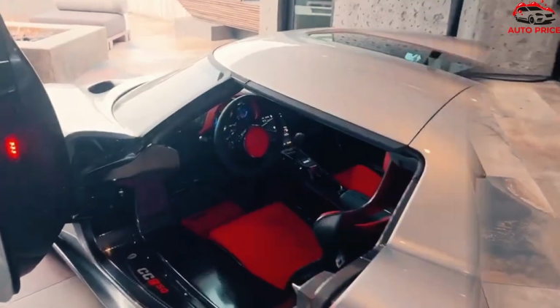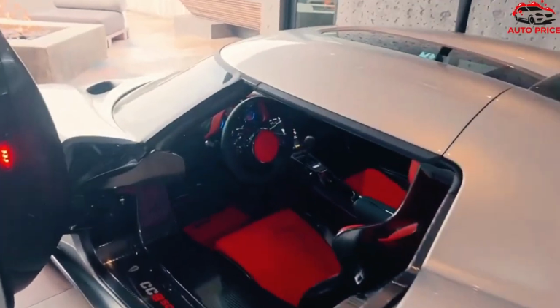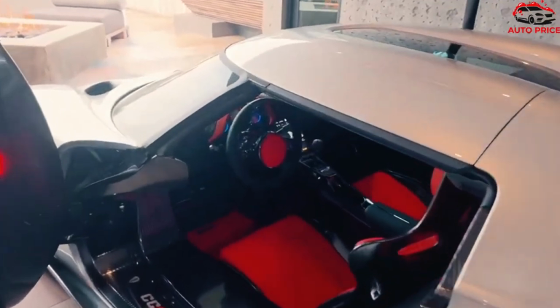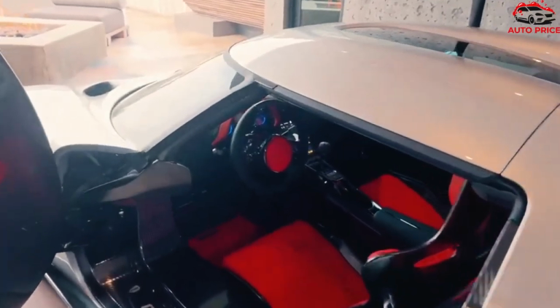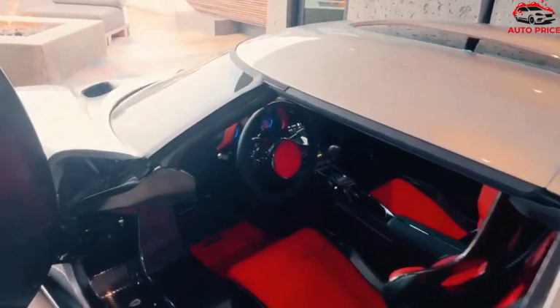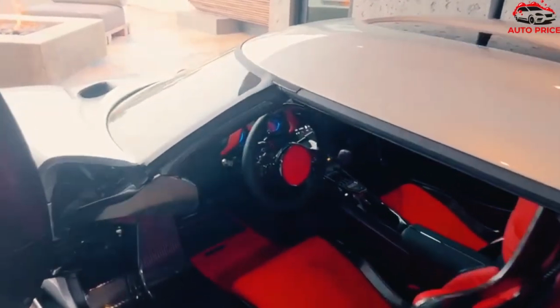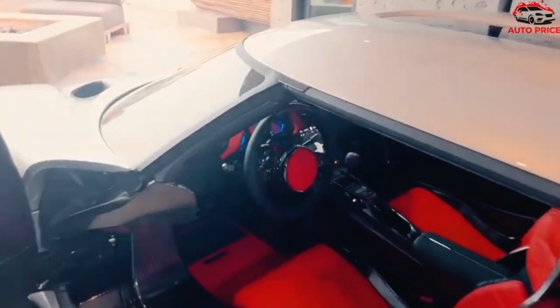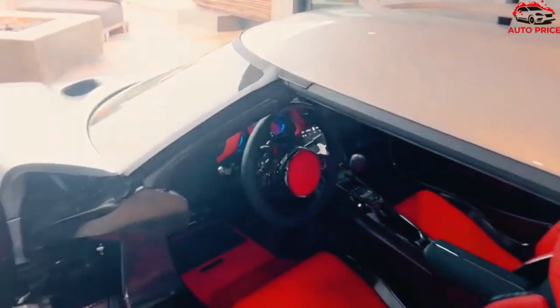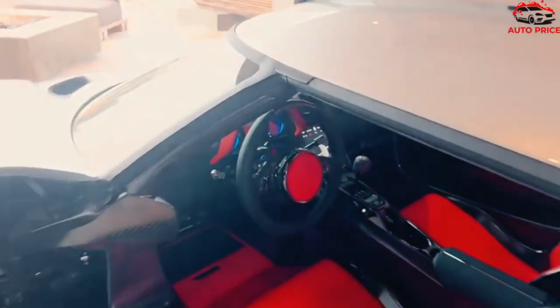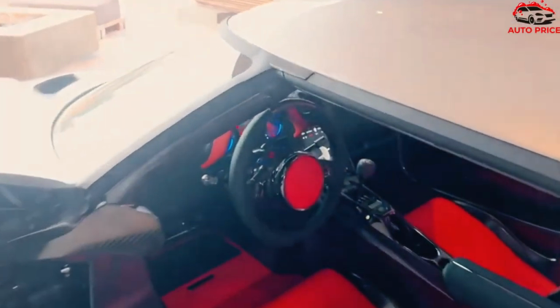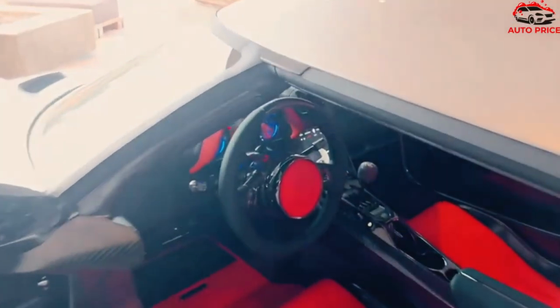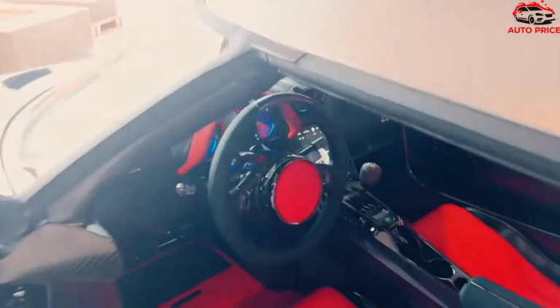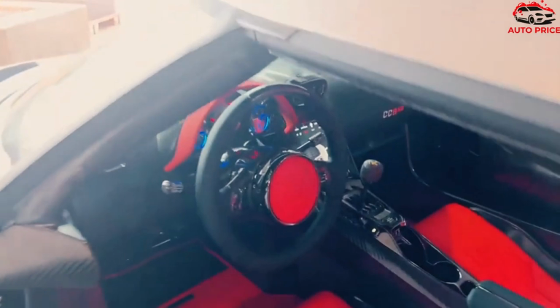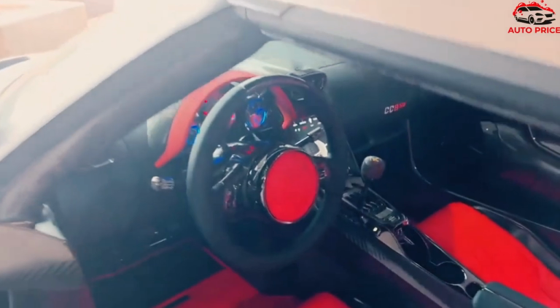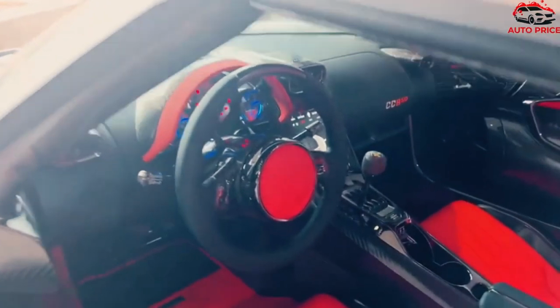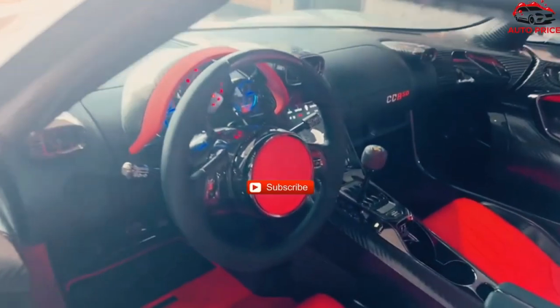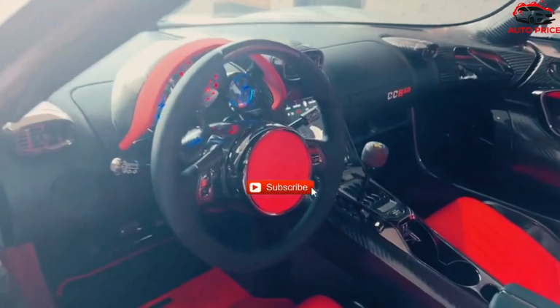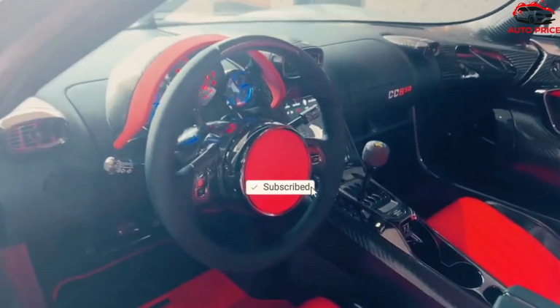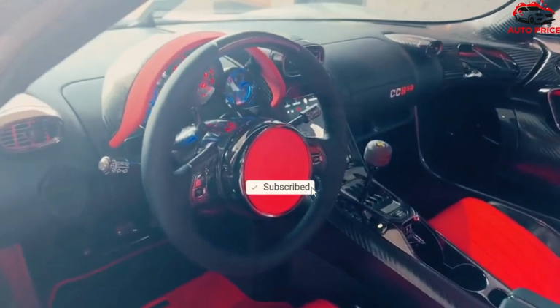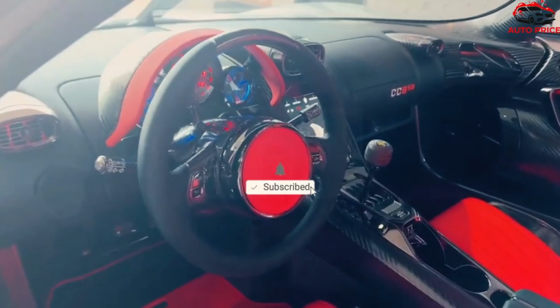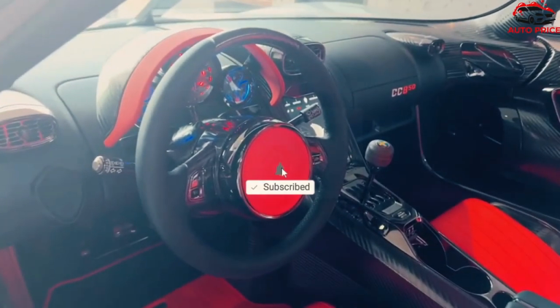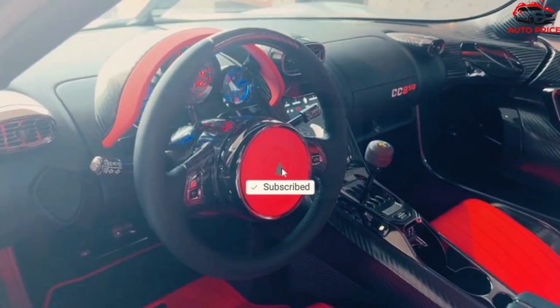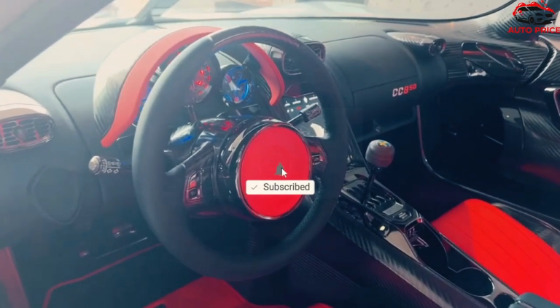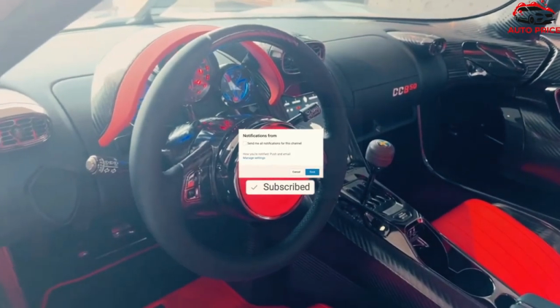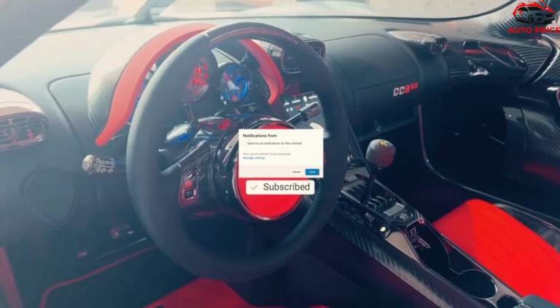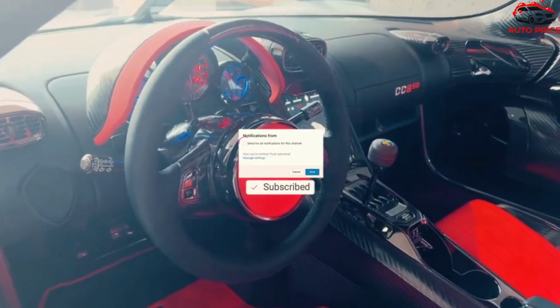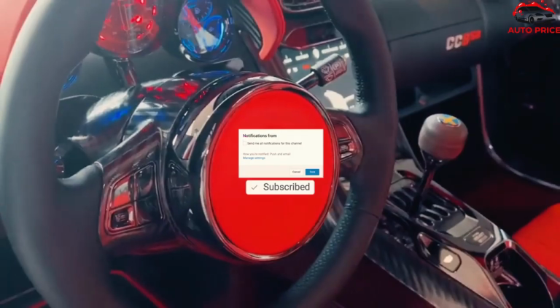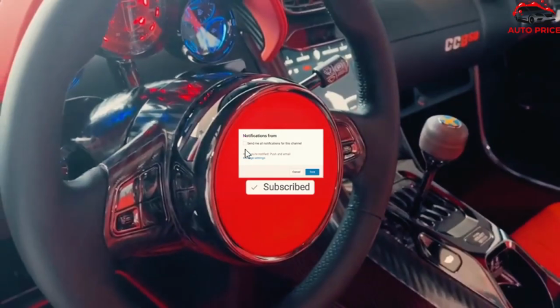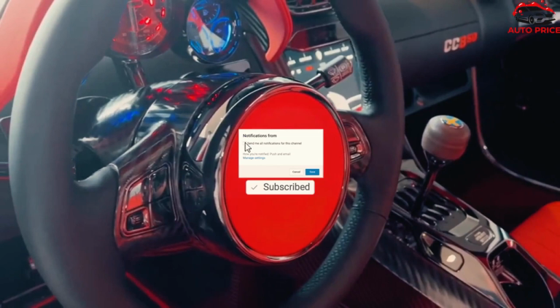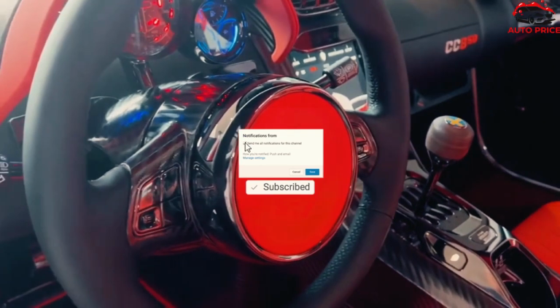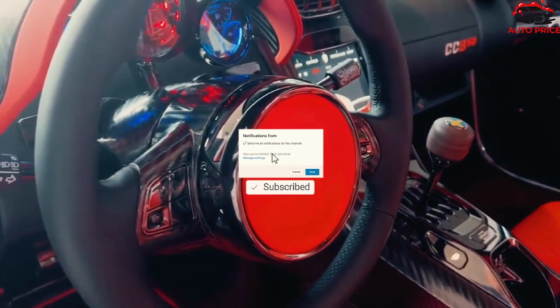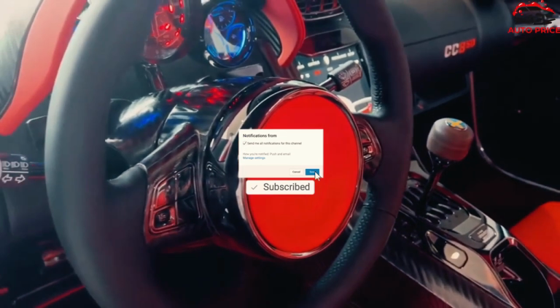It will also be supremely rare, as Koenigsegg will build just 50 examples to commemorate the 50th birthday of the company's founder, Christian von Koenigsegg. Pricing and availability will be announced later.